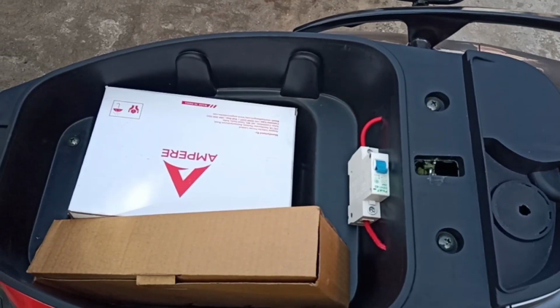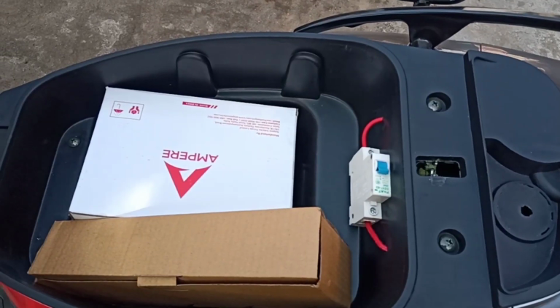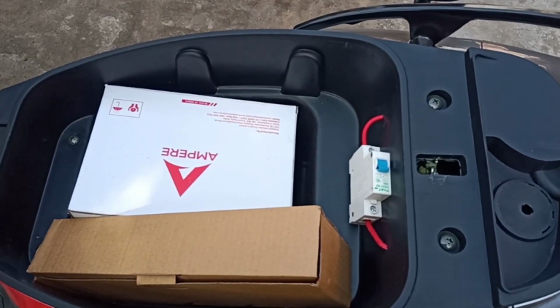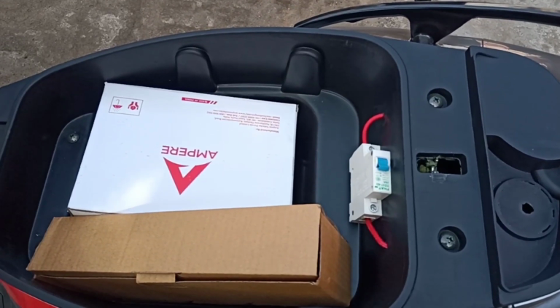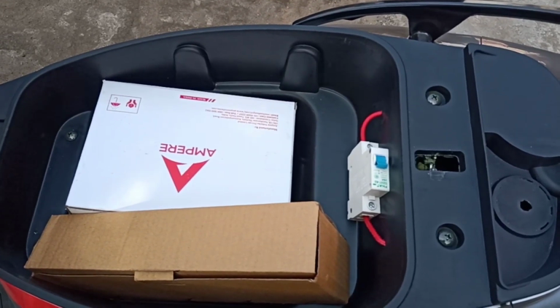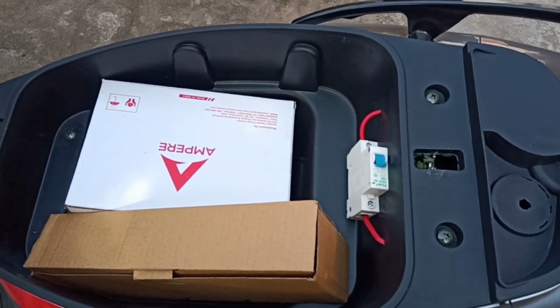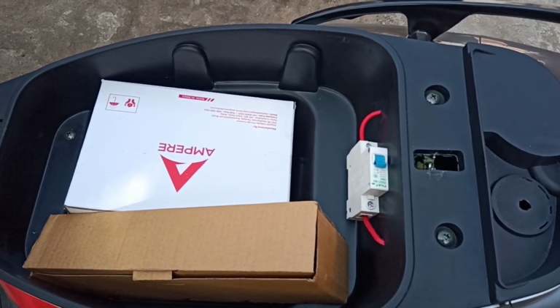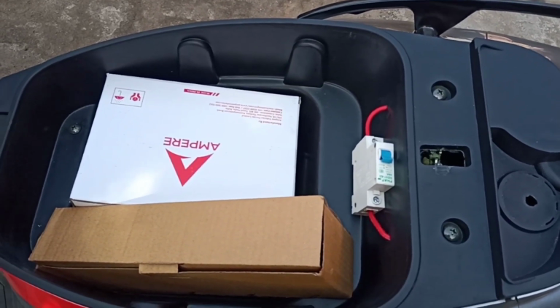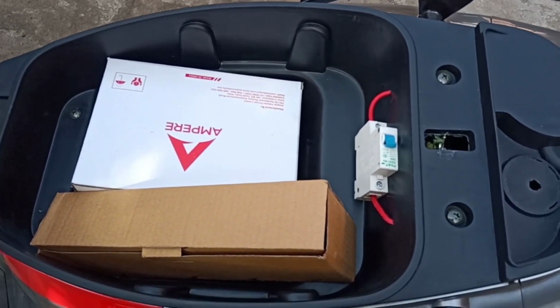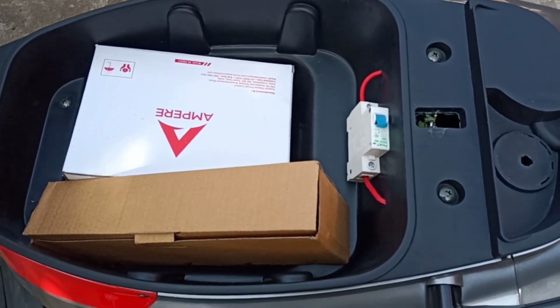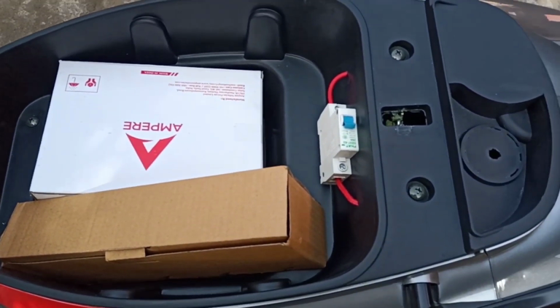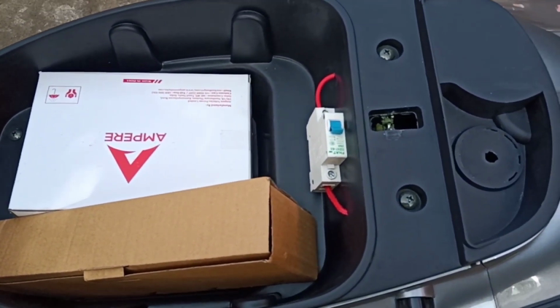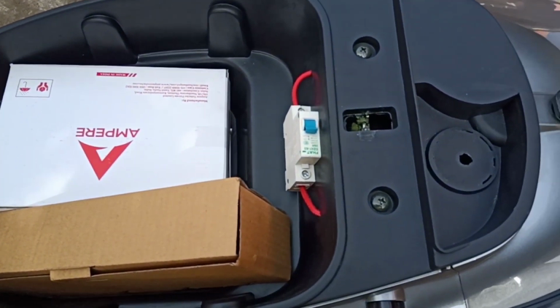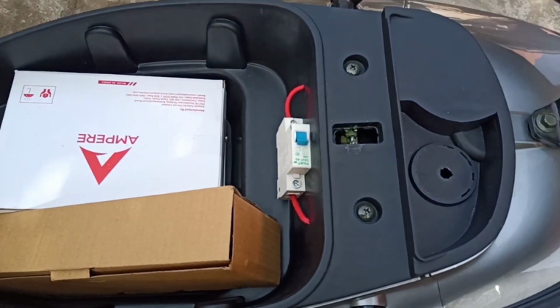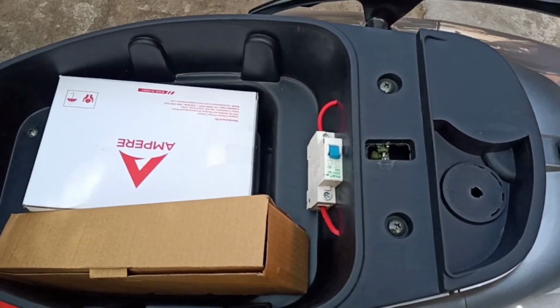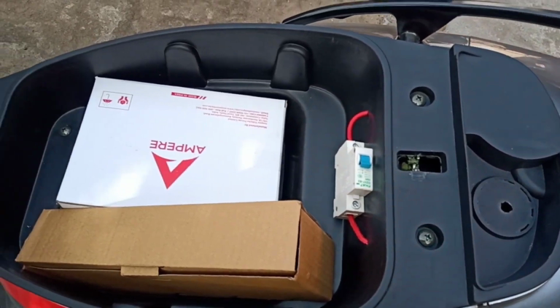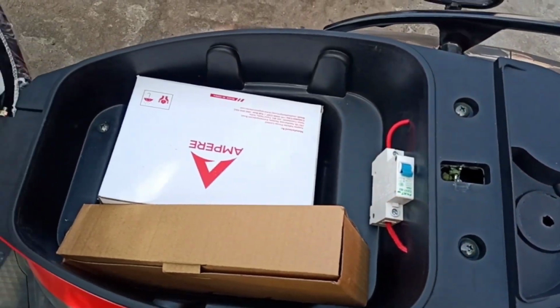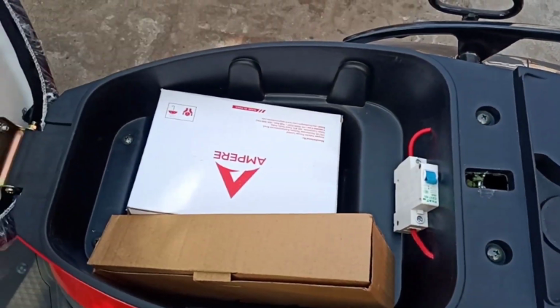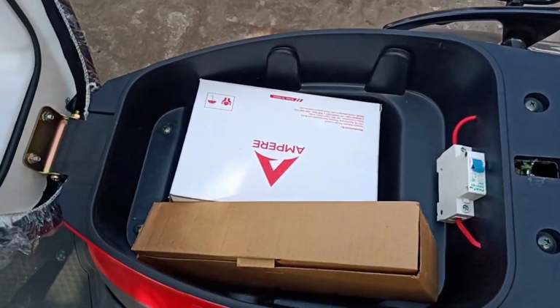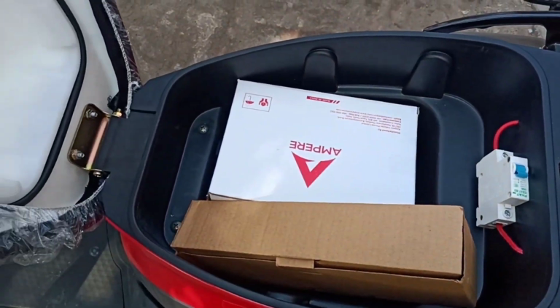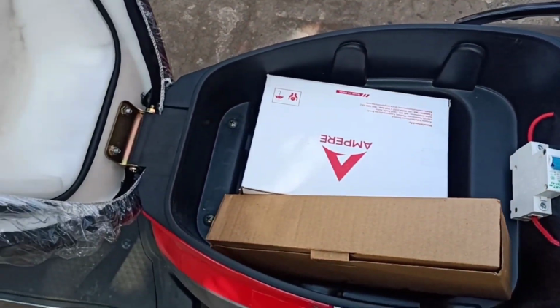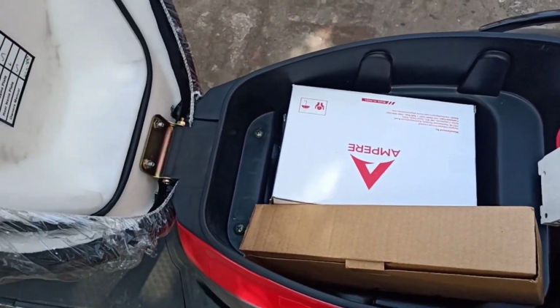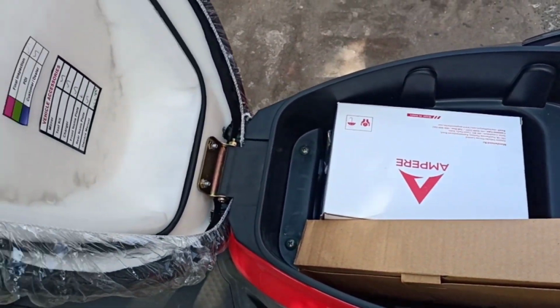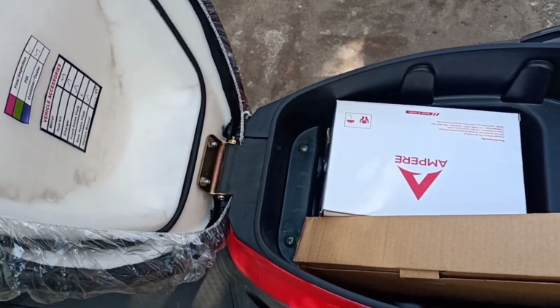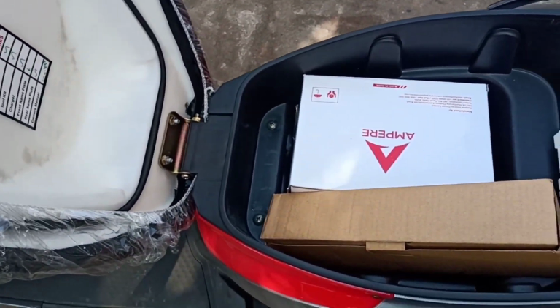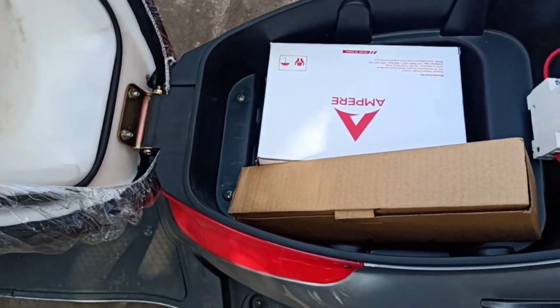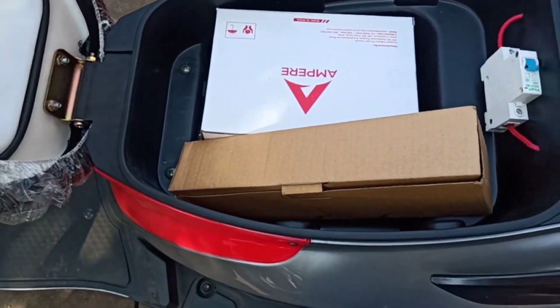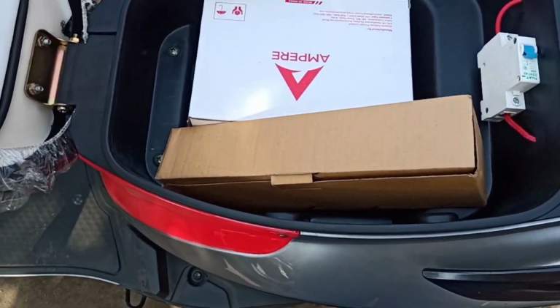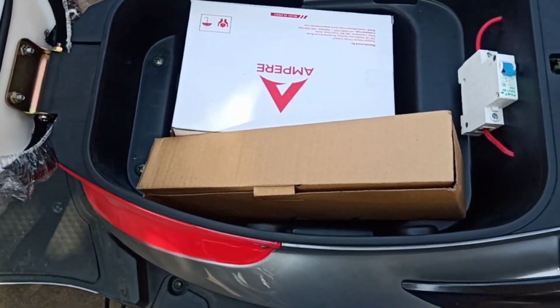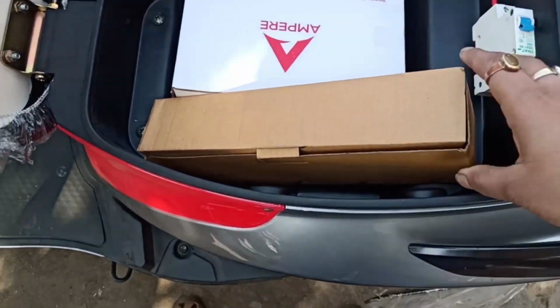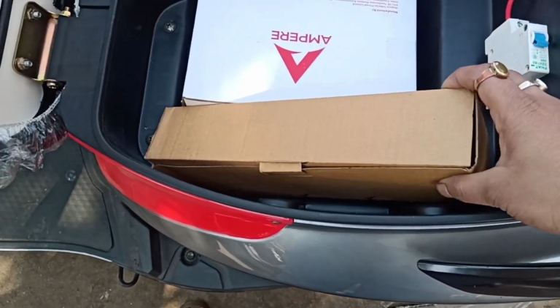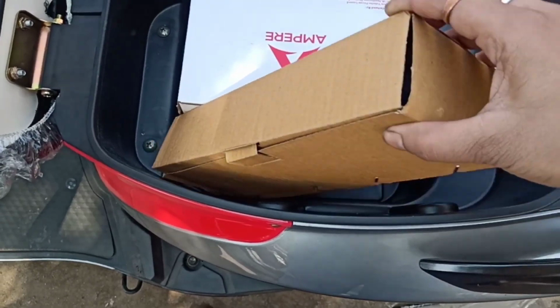It comes with space under the seat. Here you get big space to keep files, bags, etc.